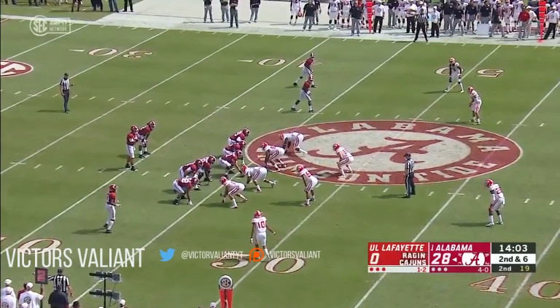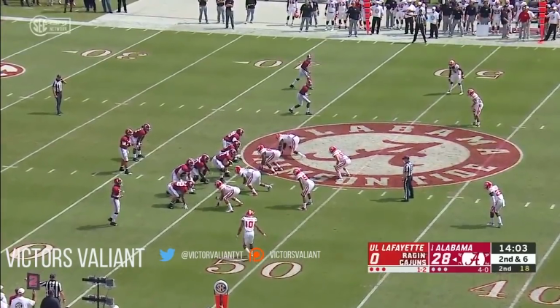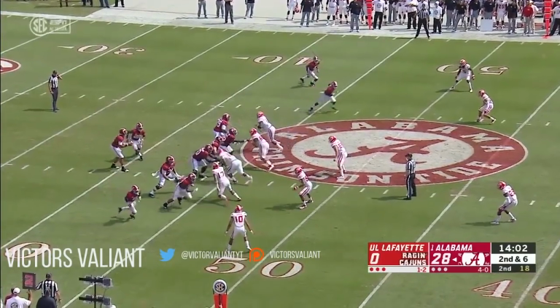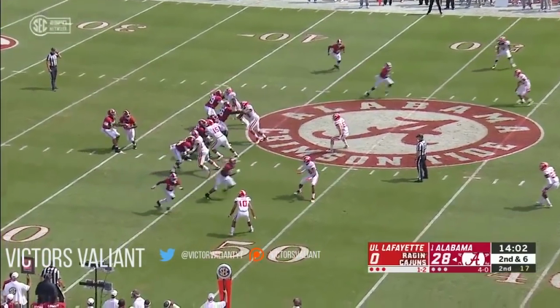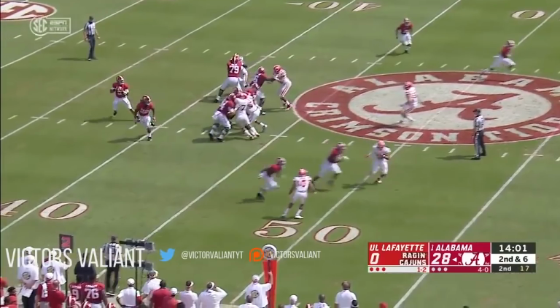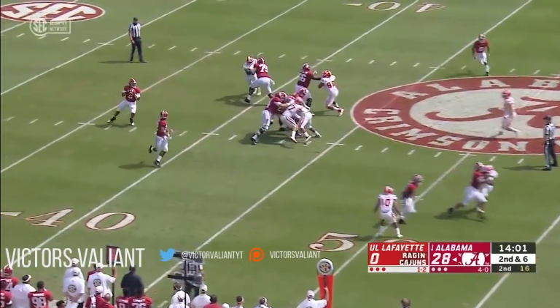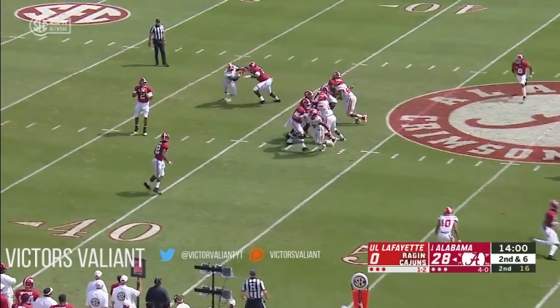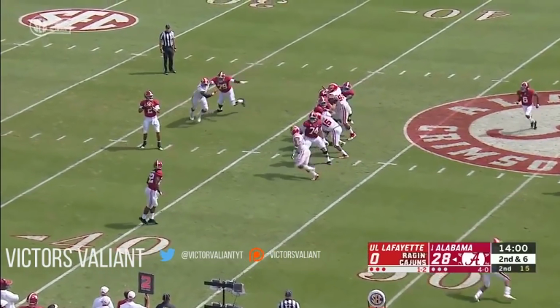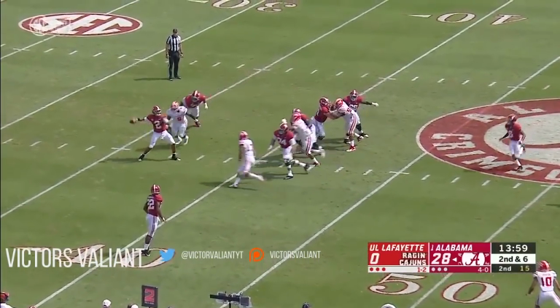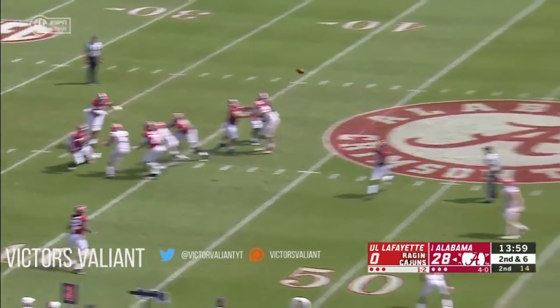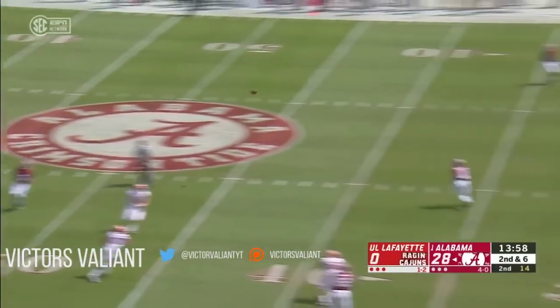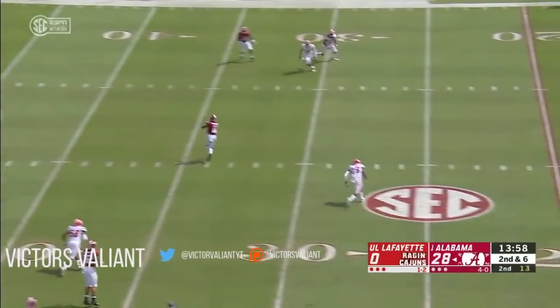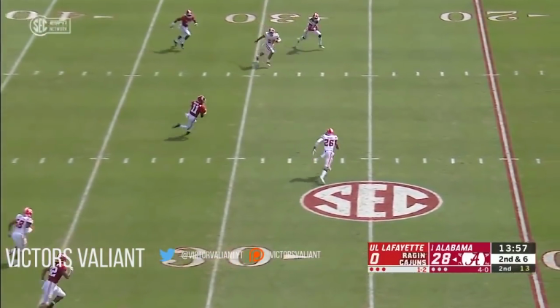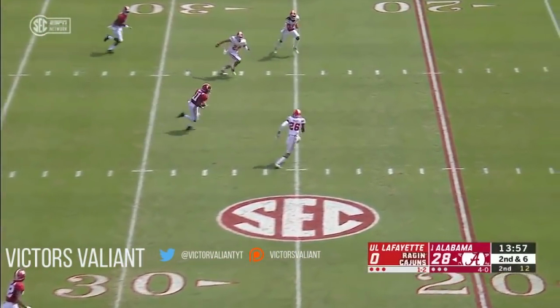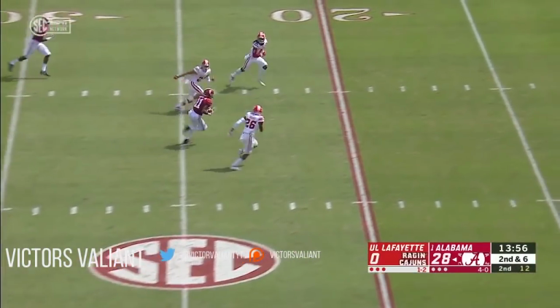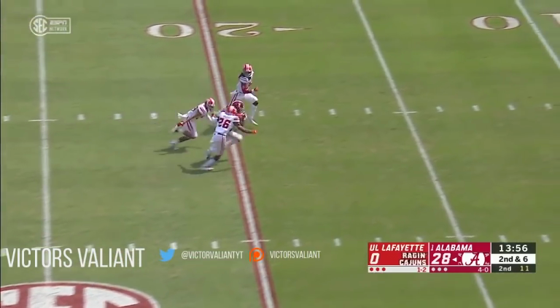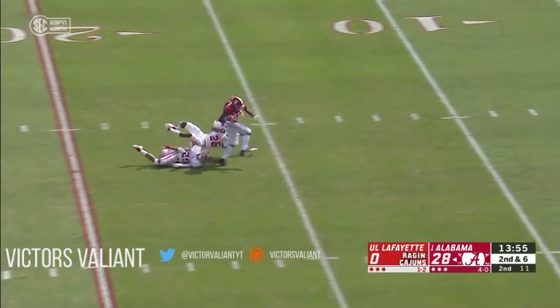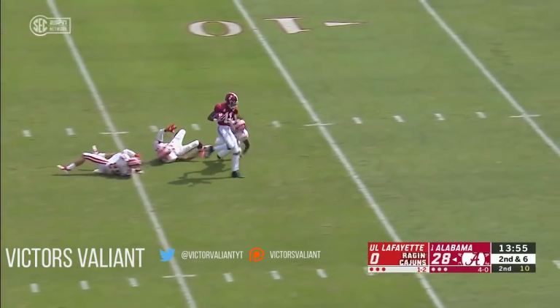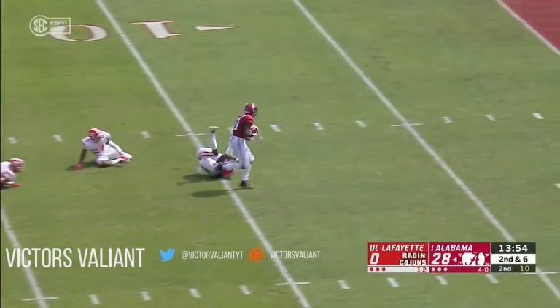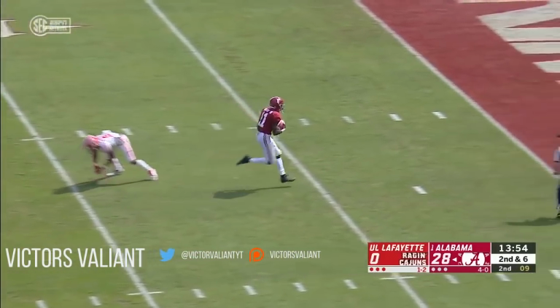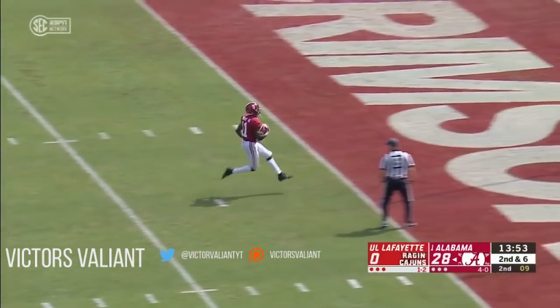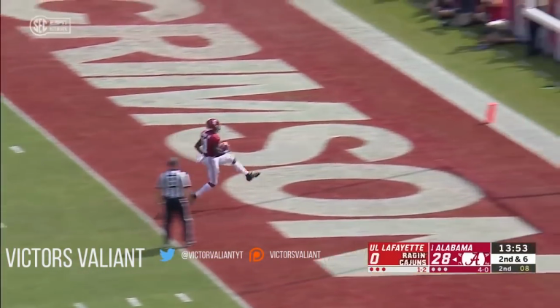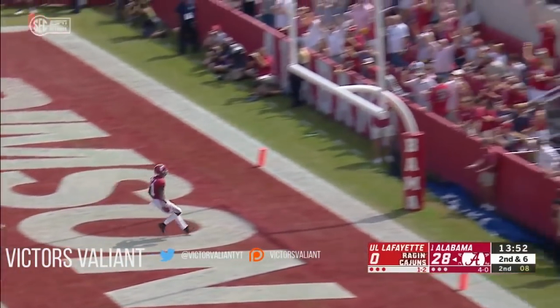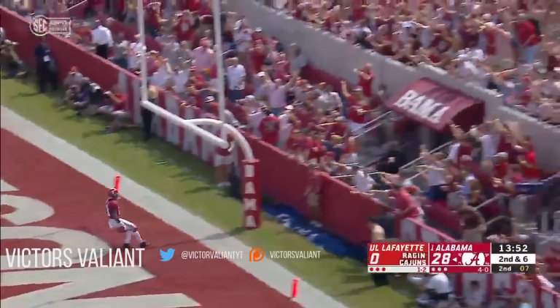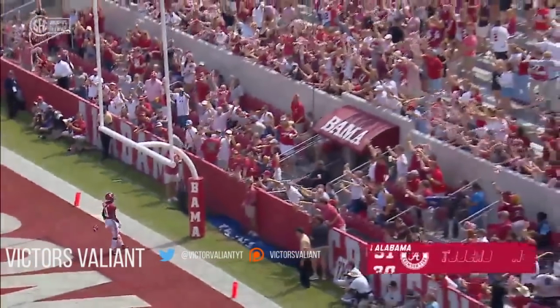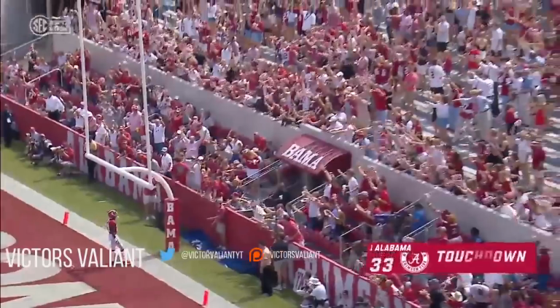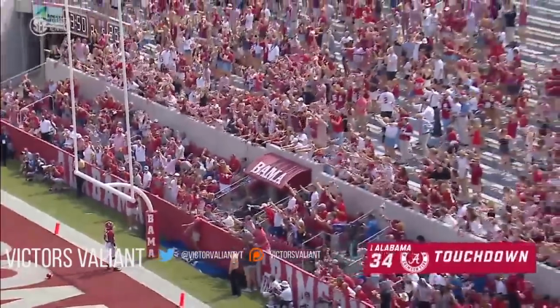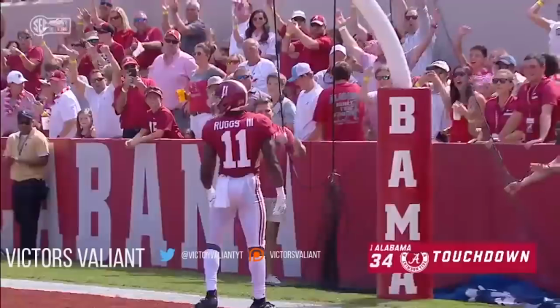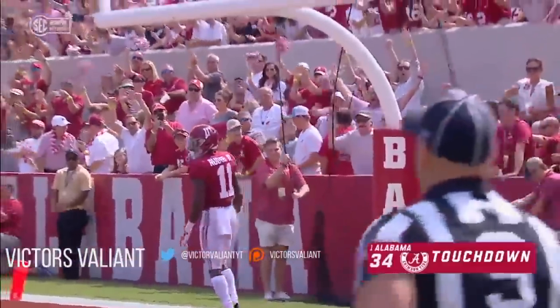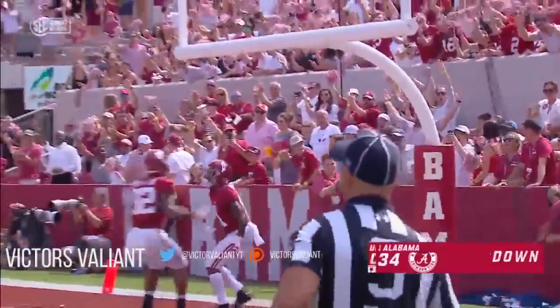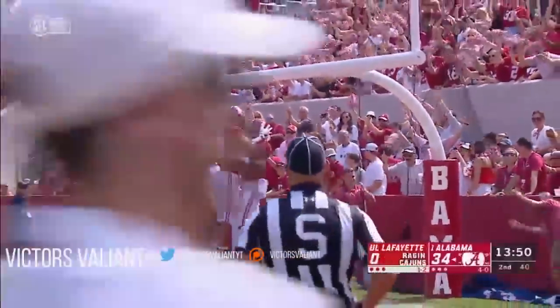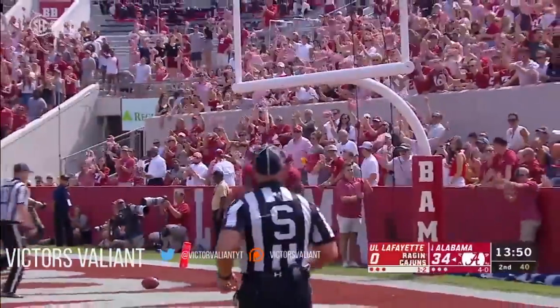The motivation he received on this second and six — Tagovailoa has plenty of time, stands tall, and delivers a bullet to Ruggs. And look at this space — the guy flies into the end zone. This team is outrageous with its offense.